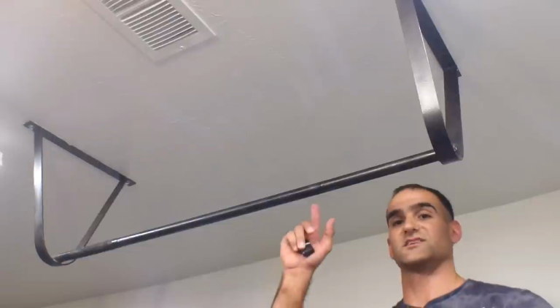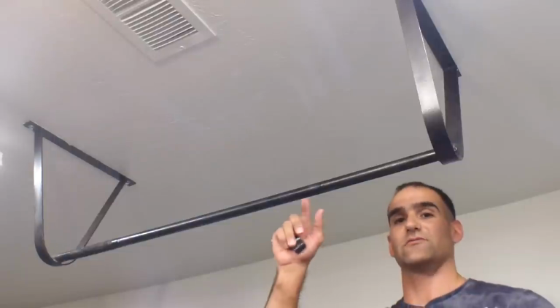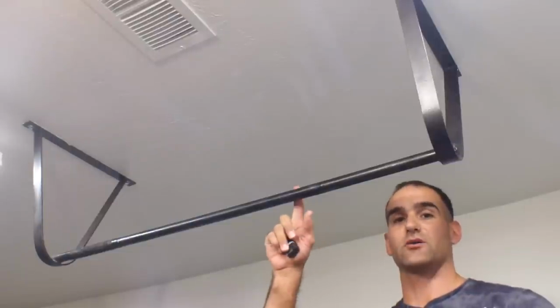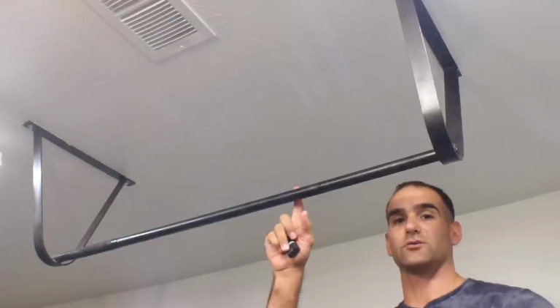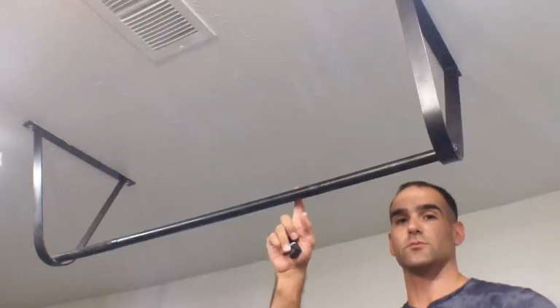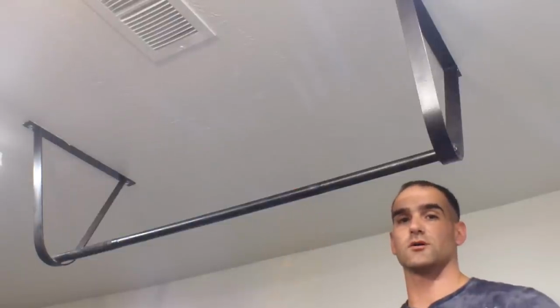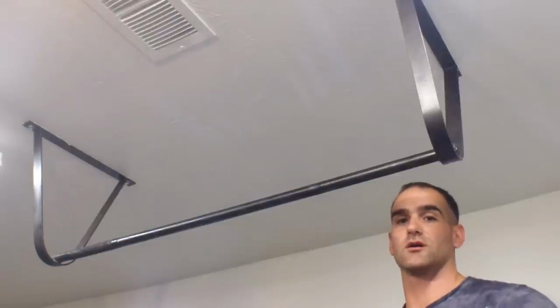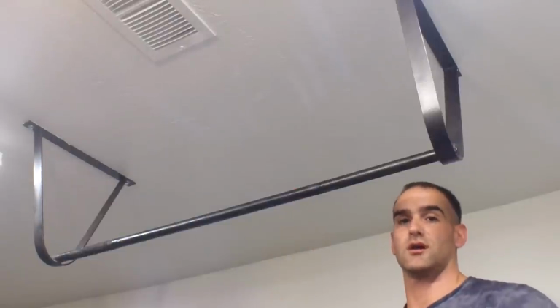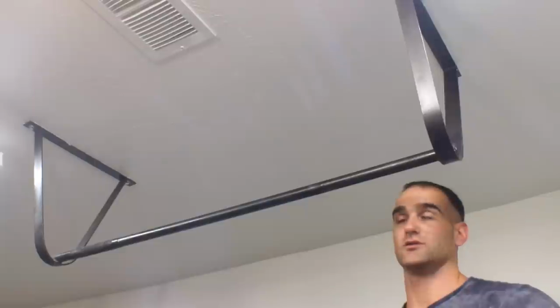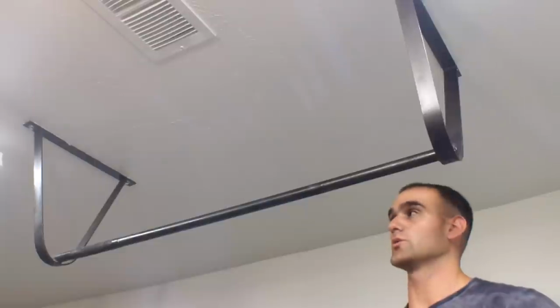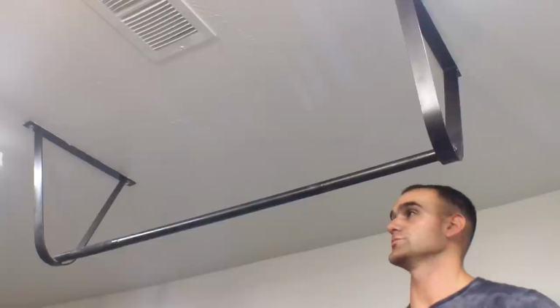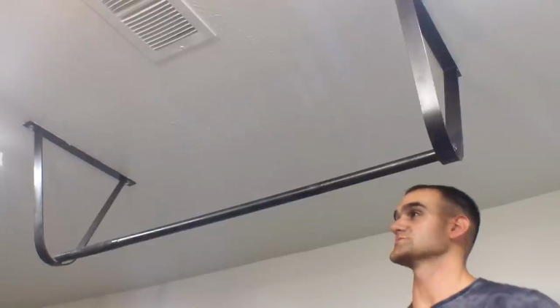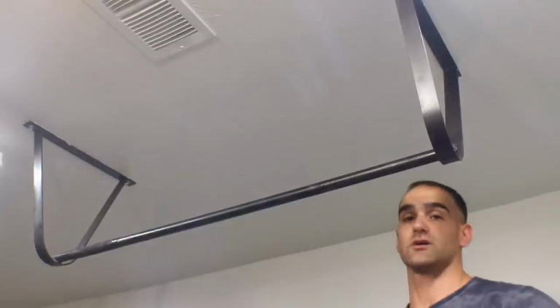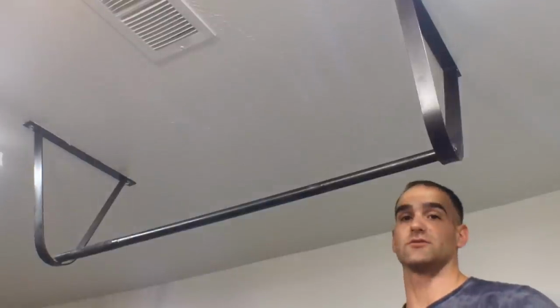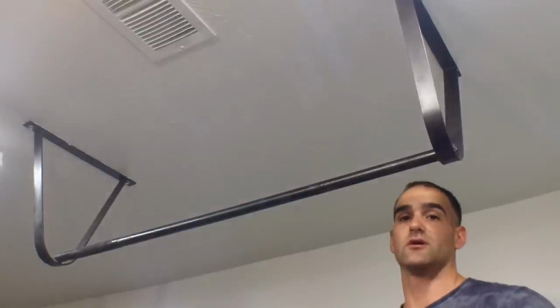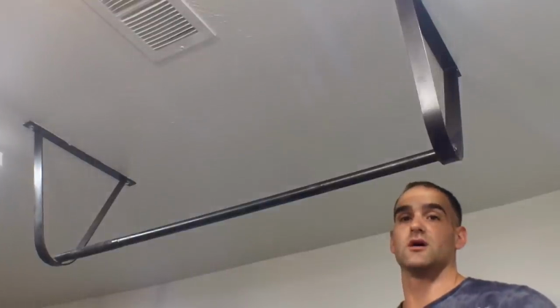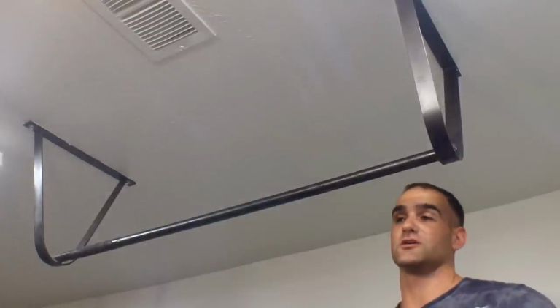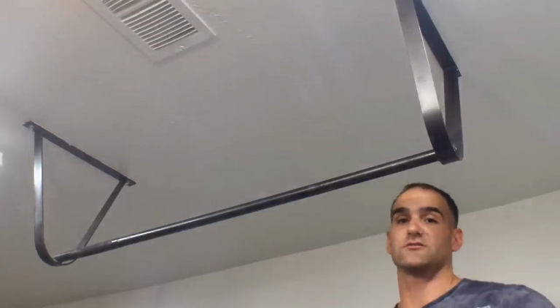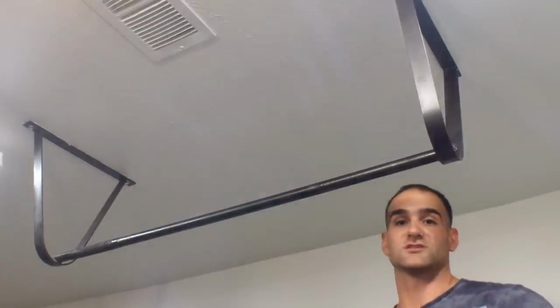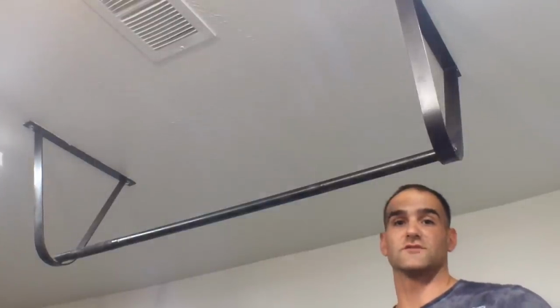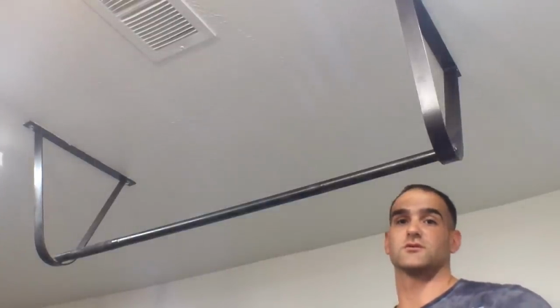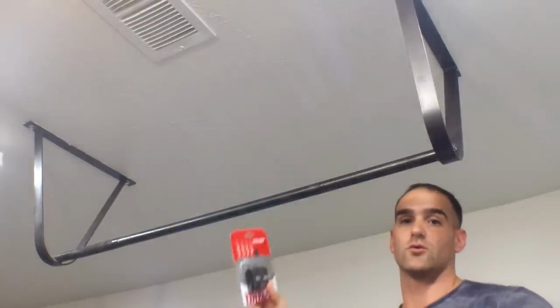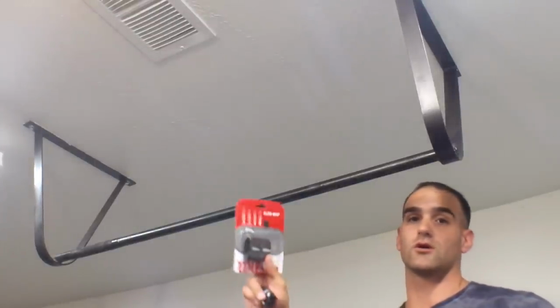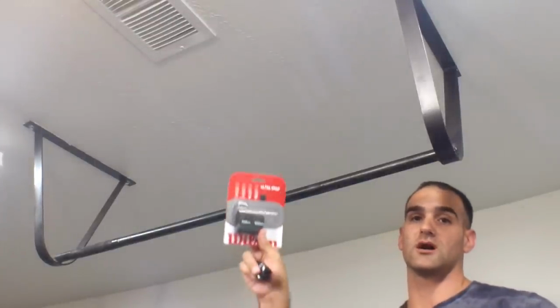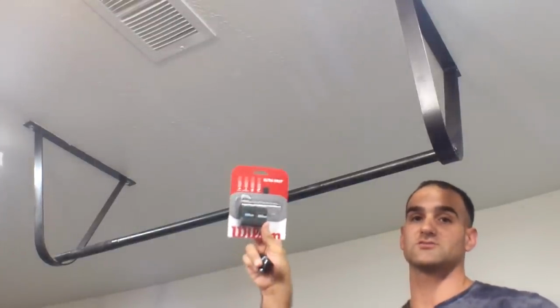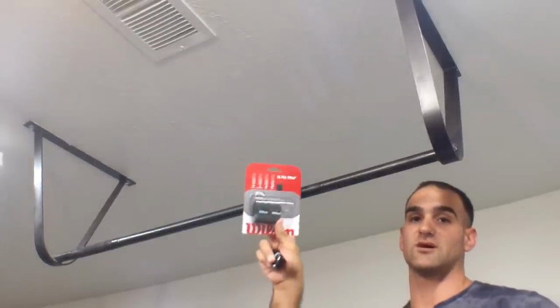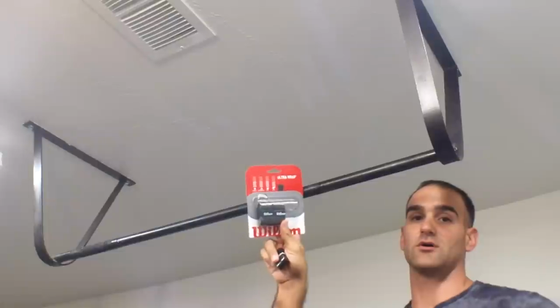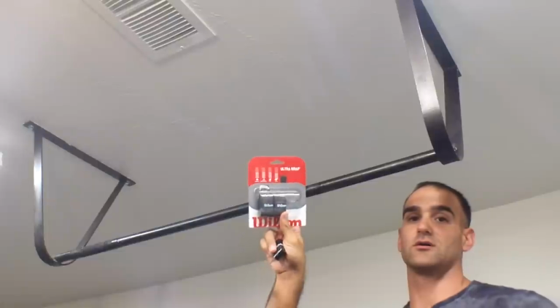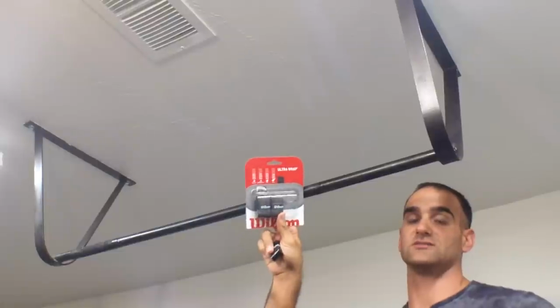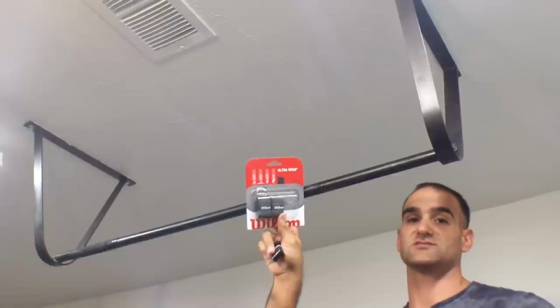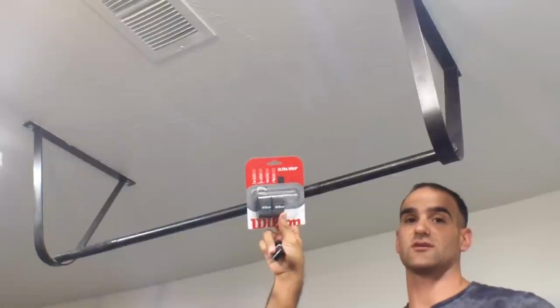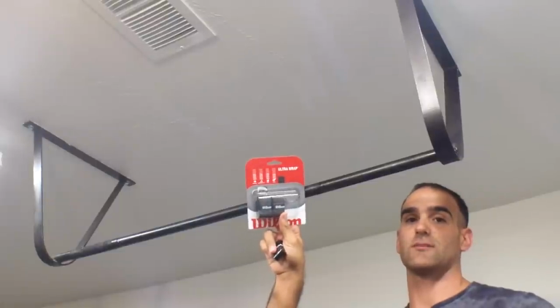Let's say you have a bare metal pull-up bar and you don't want to do pull-ups on bare metal. You can either use gloves, or I like to wrap my bar in tennis racket wrap.